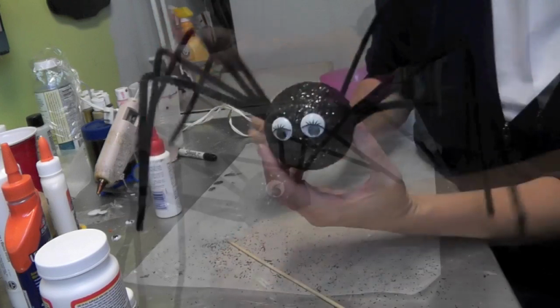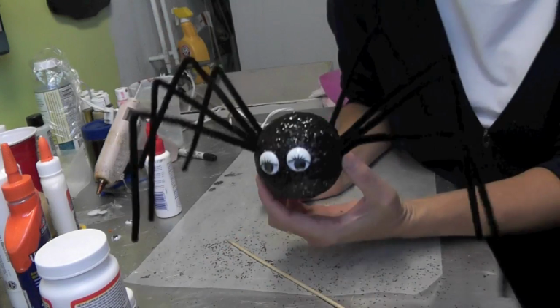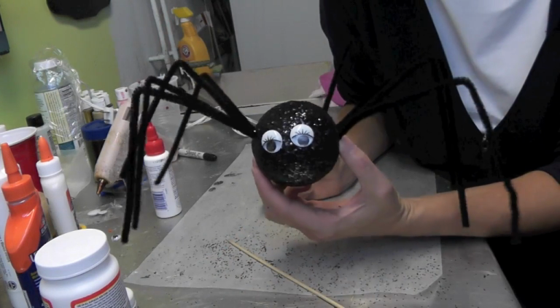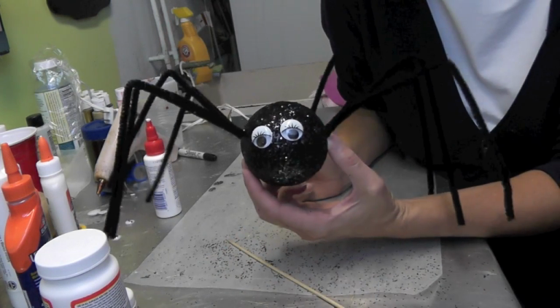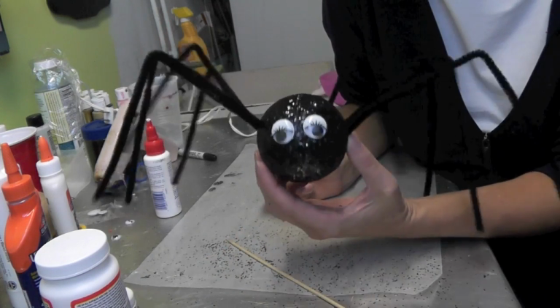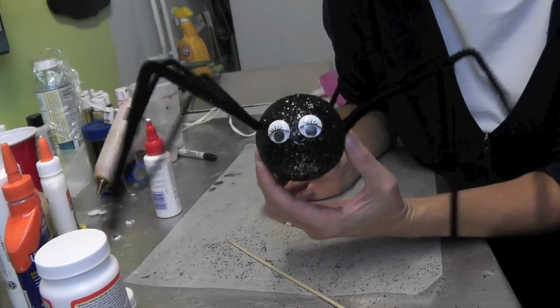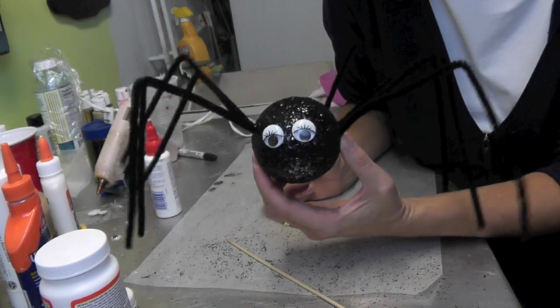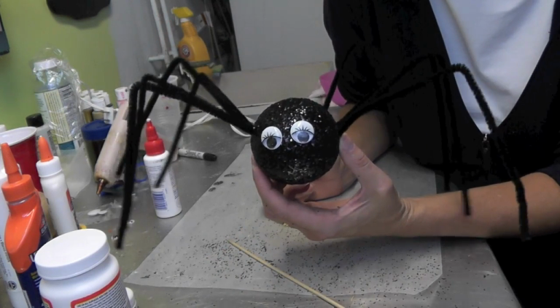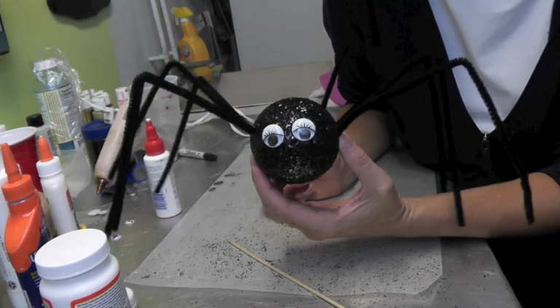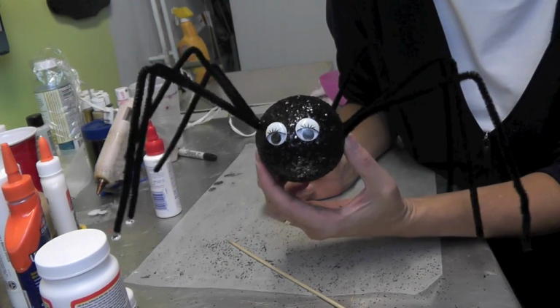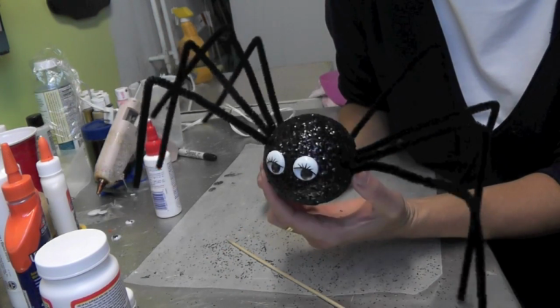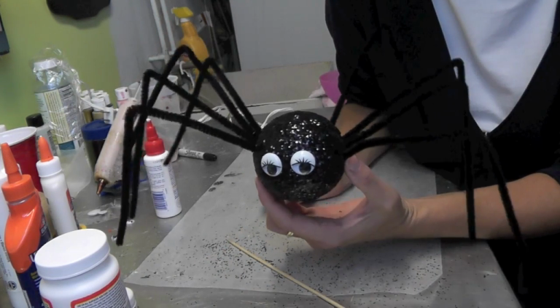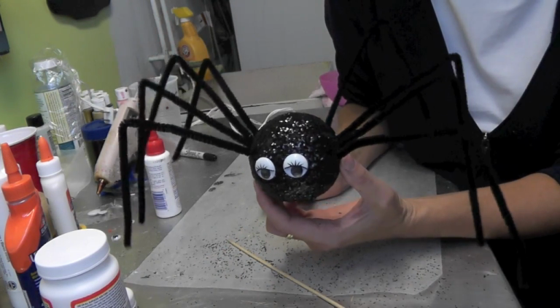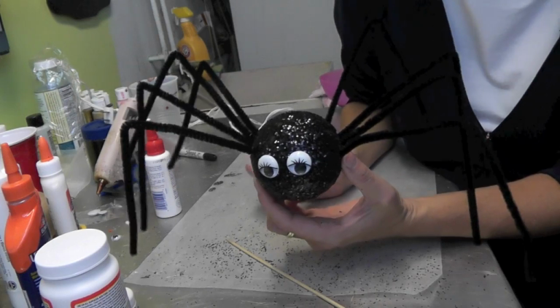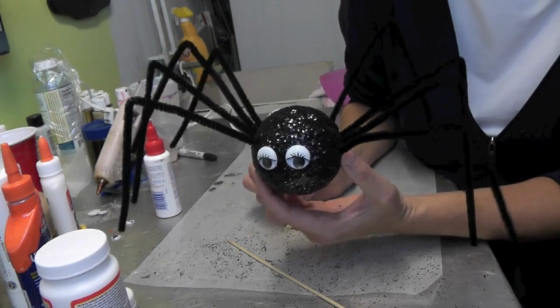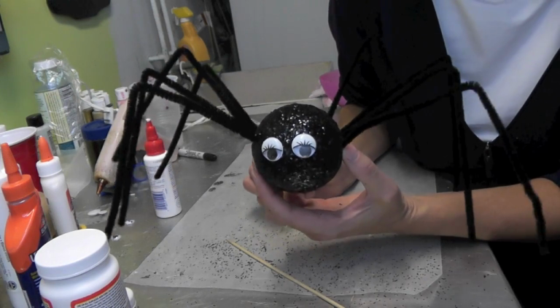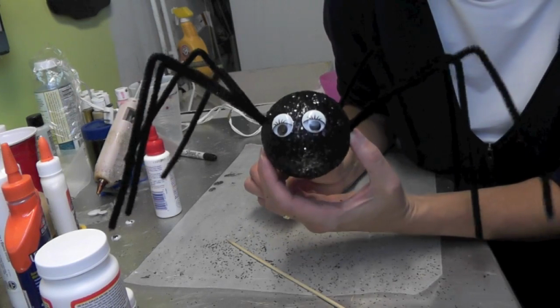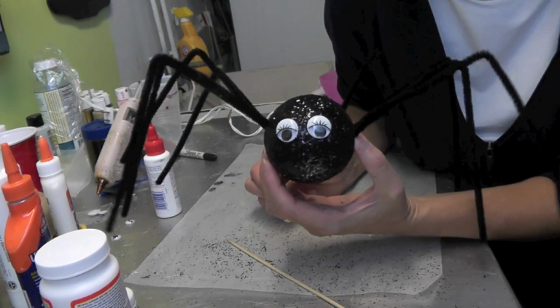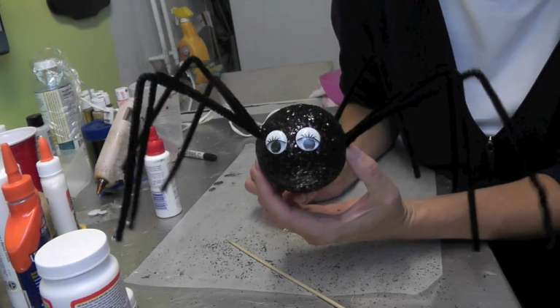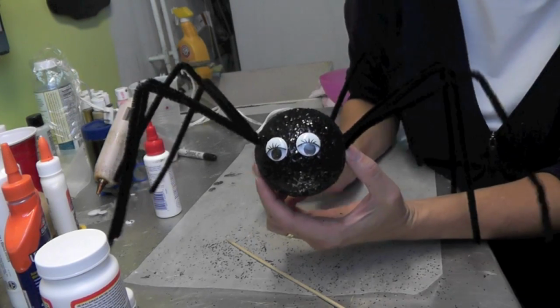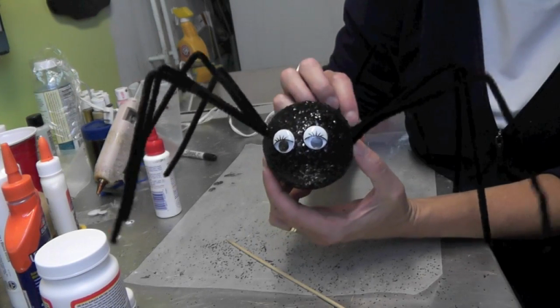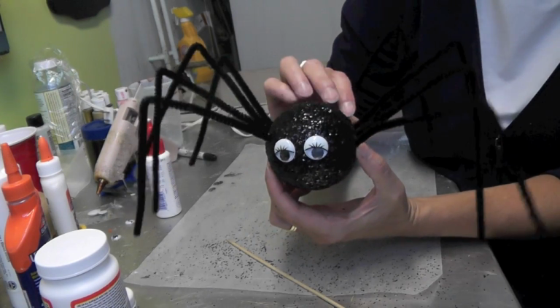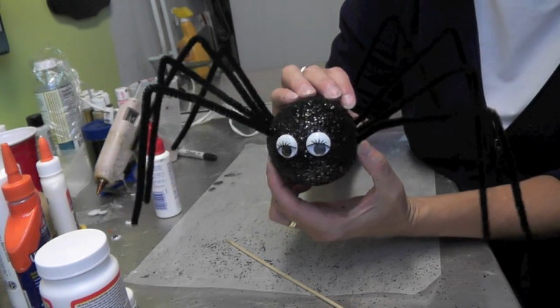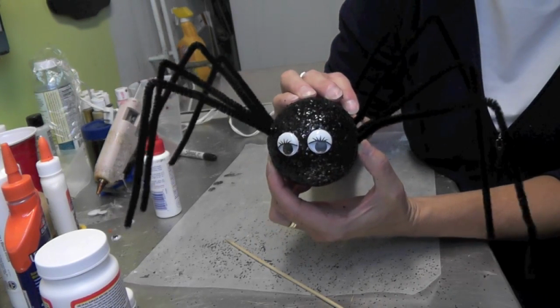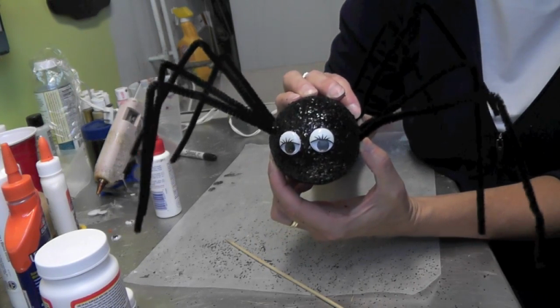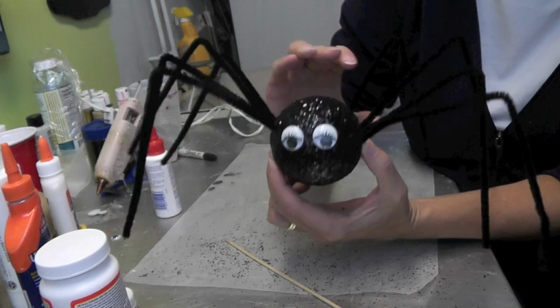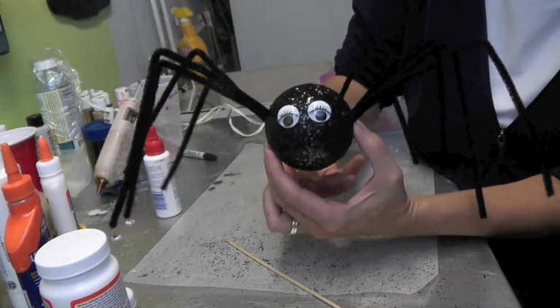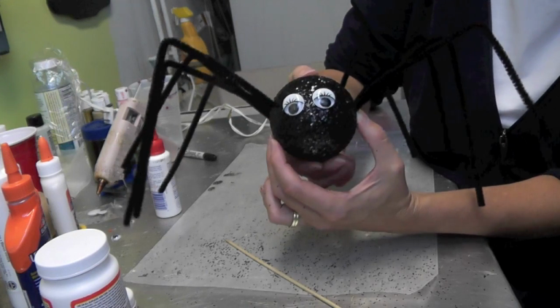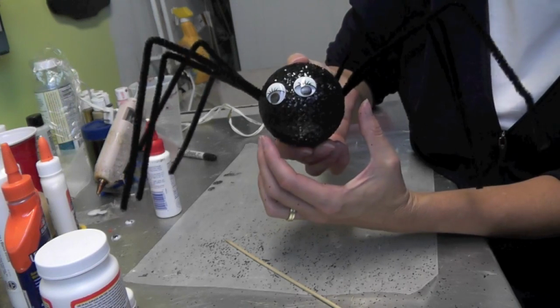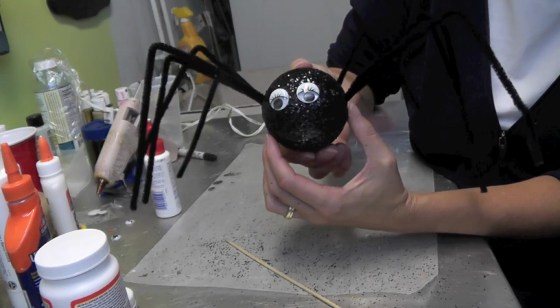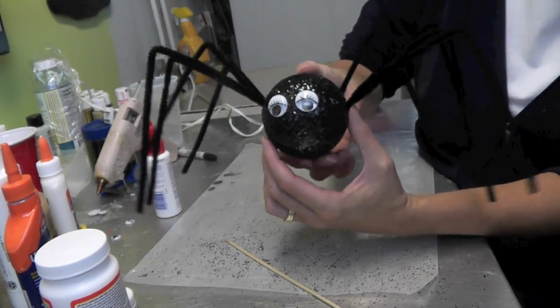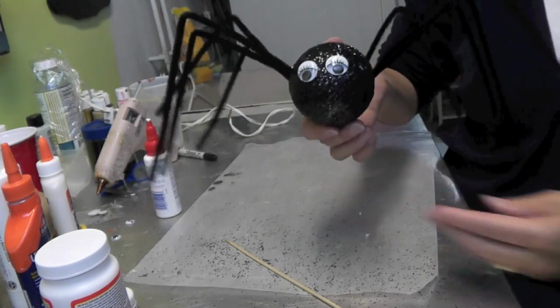So here it is — here's the spider! Hope you give it a try. Remember to rate, comment, and subscribe. Thanks for watching, thanks for stopping by, and we will see you next time. Happy Halloween! Happy crafting!